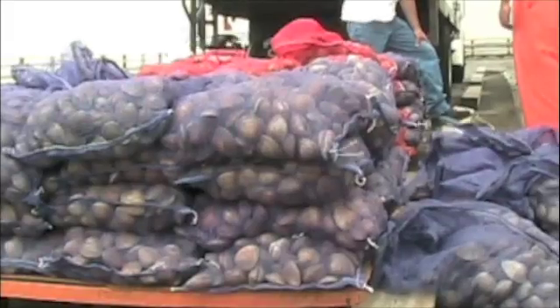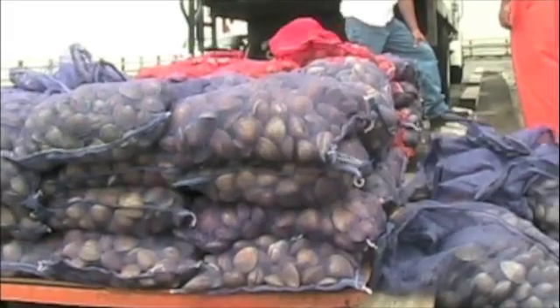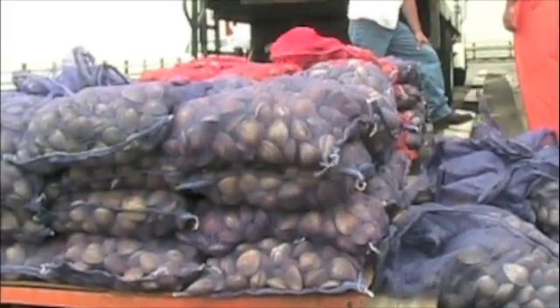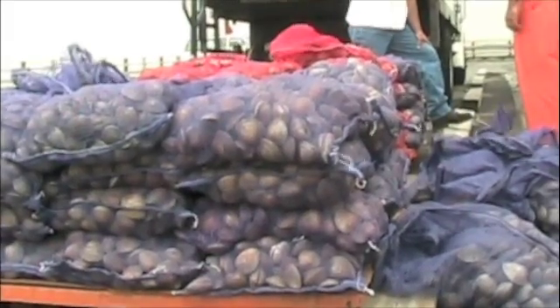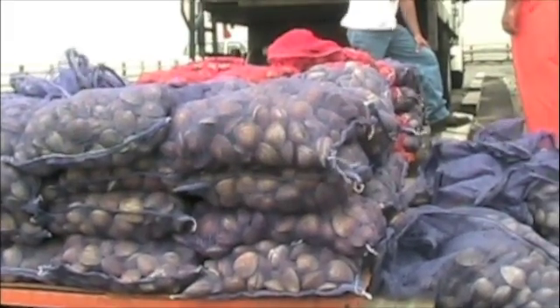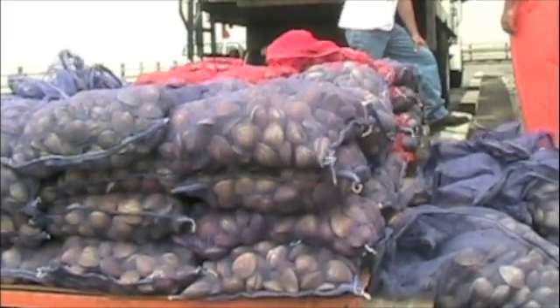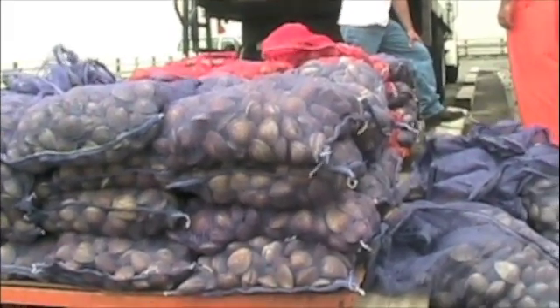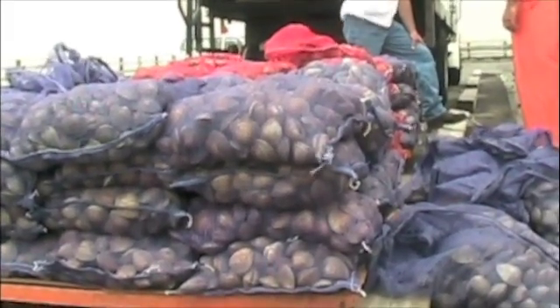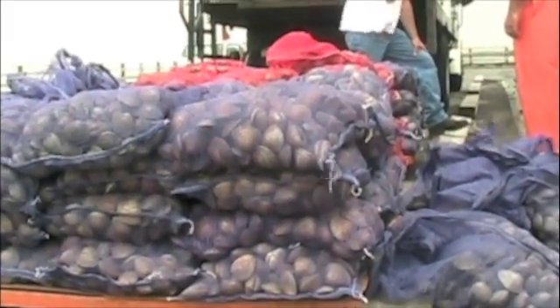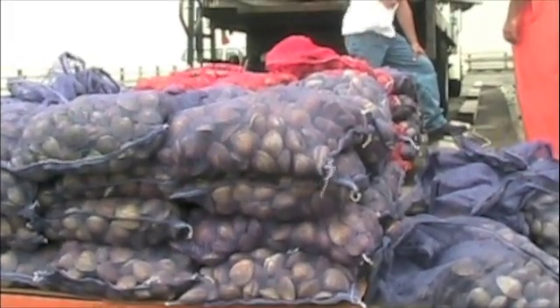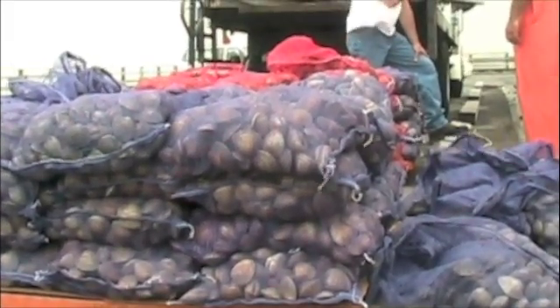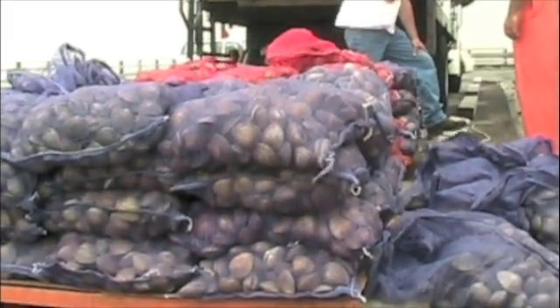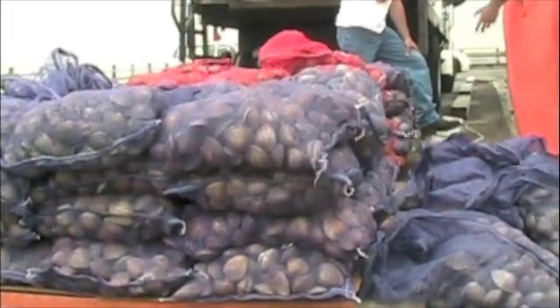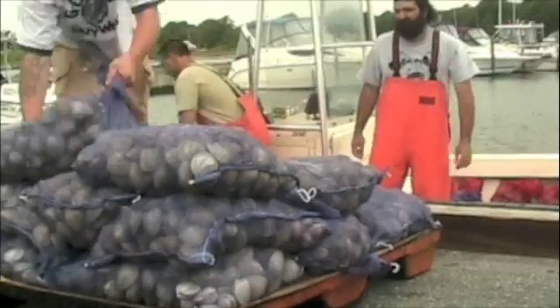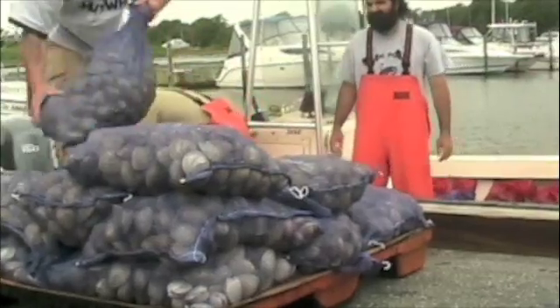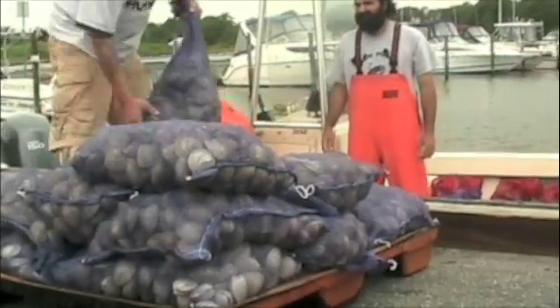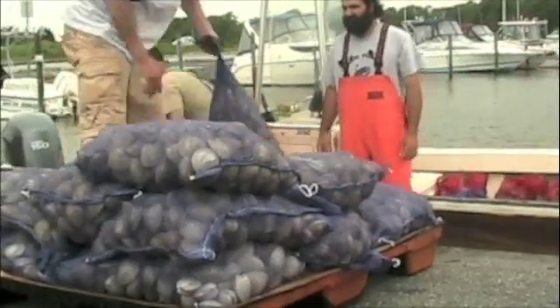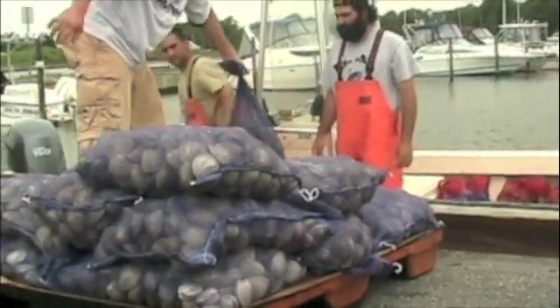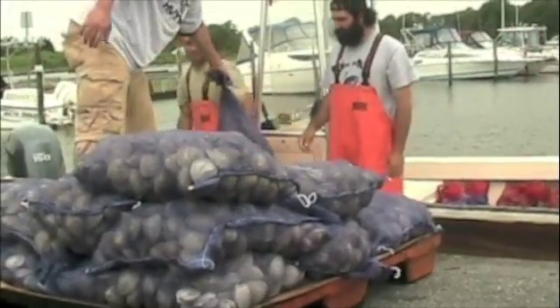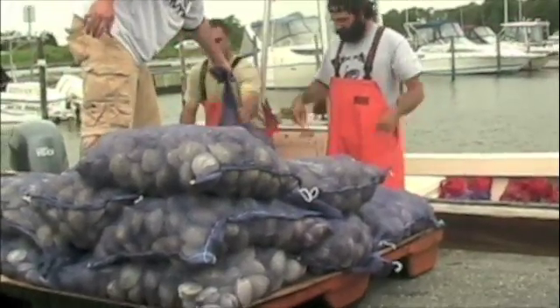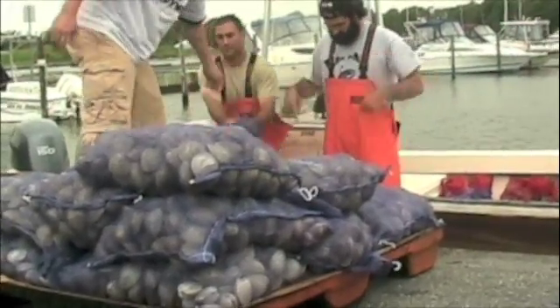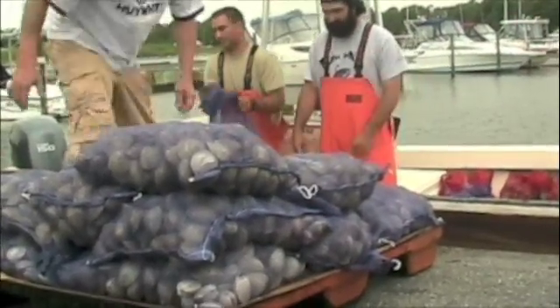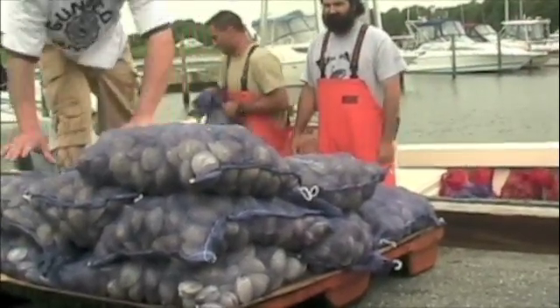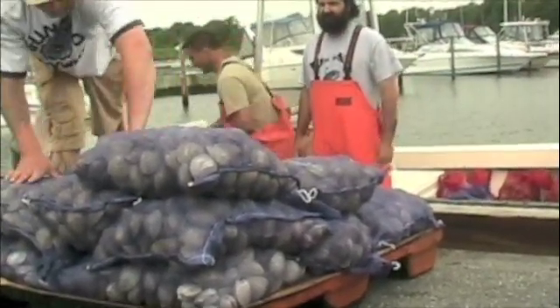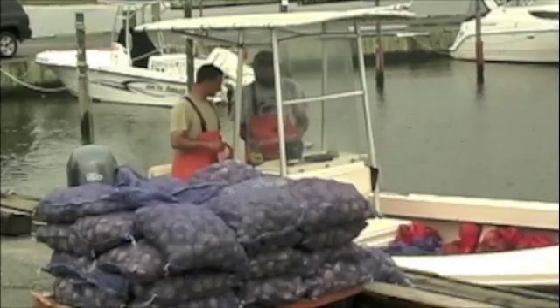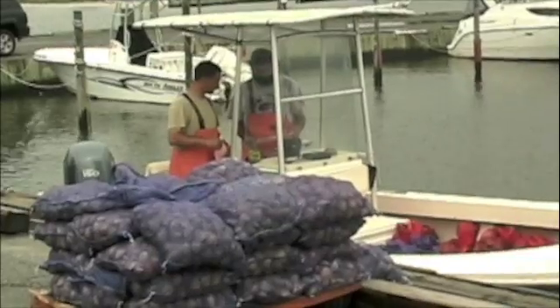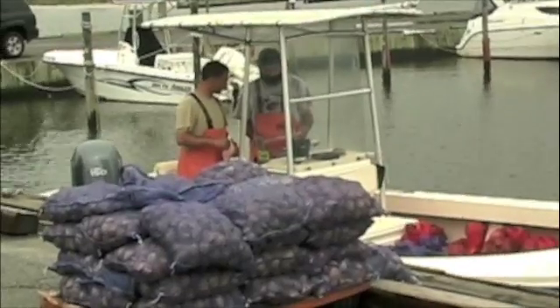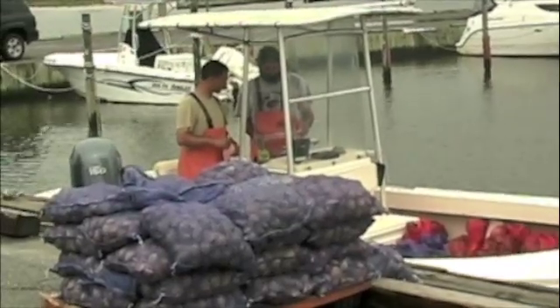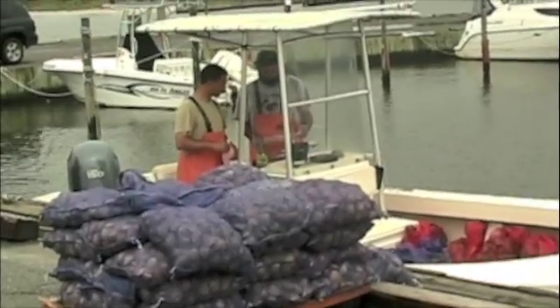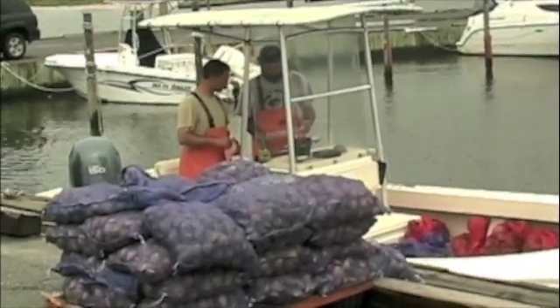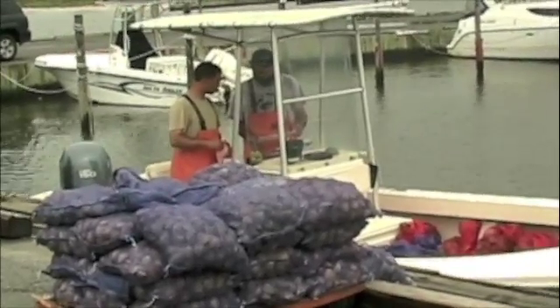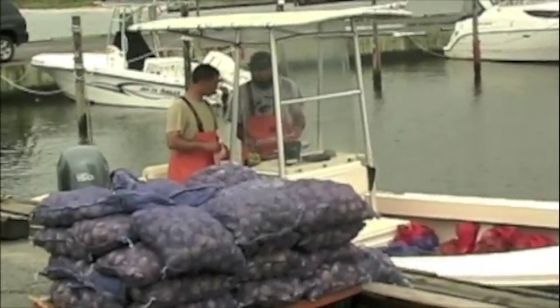With the right strategies and a little luck, these transplants will settle into their new home and, as the Nature Conservancy says, bring clam power to the bay as they filter its waters.